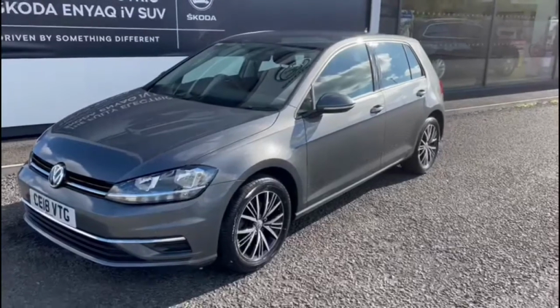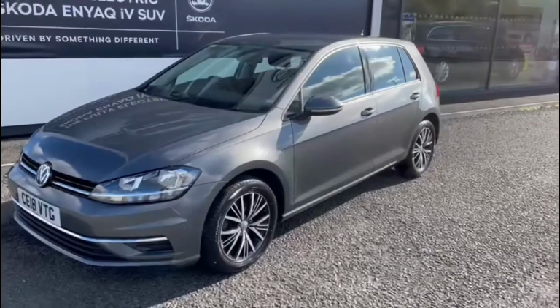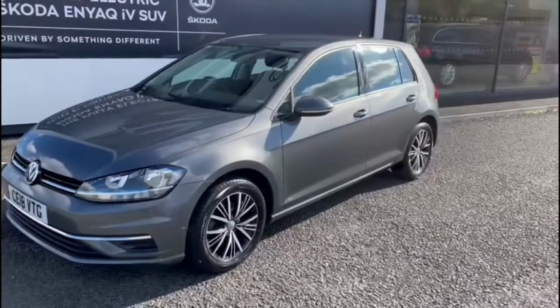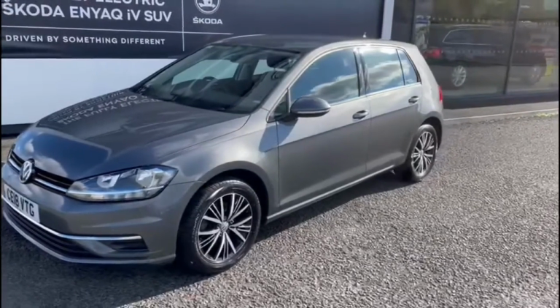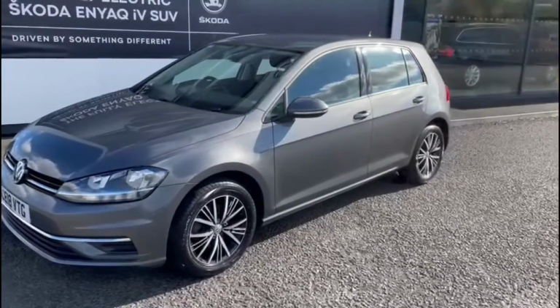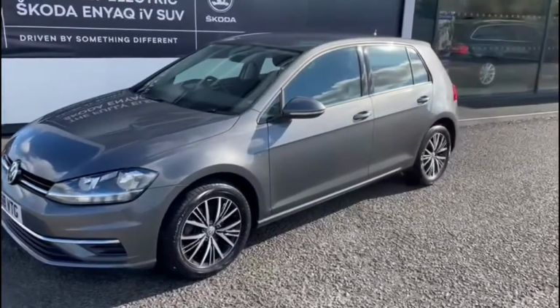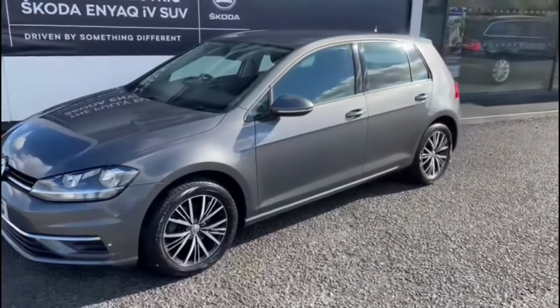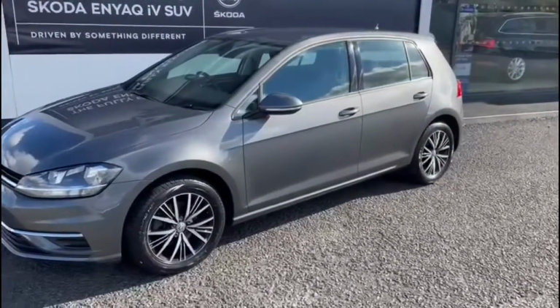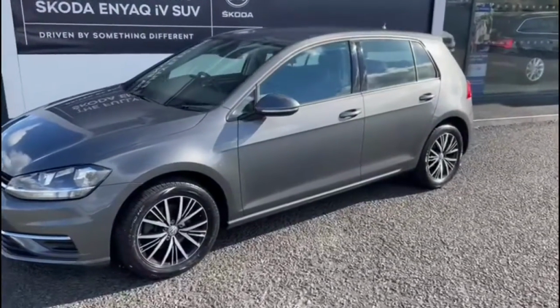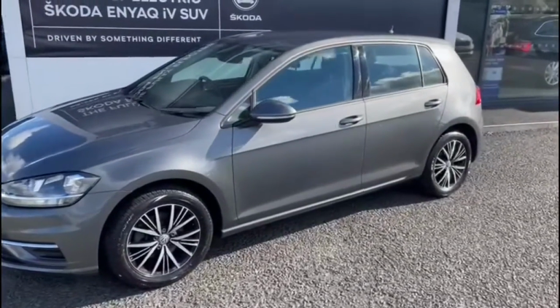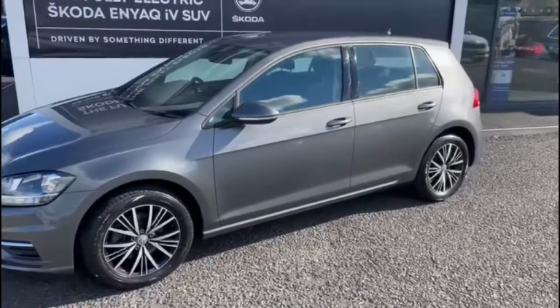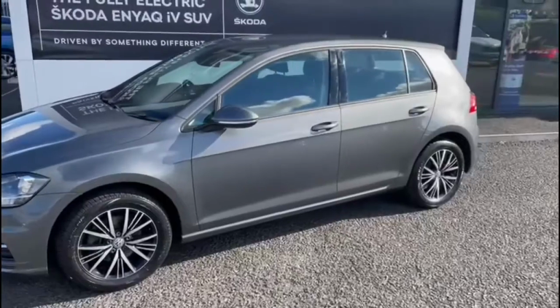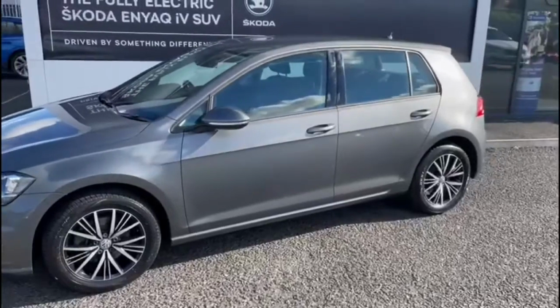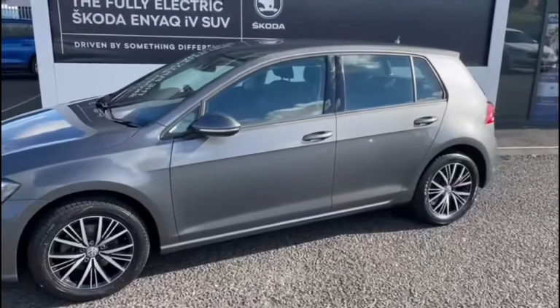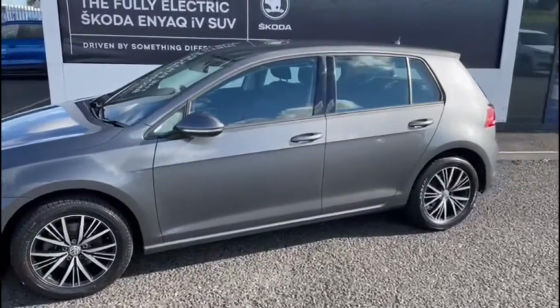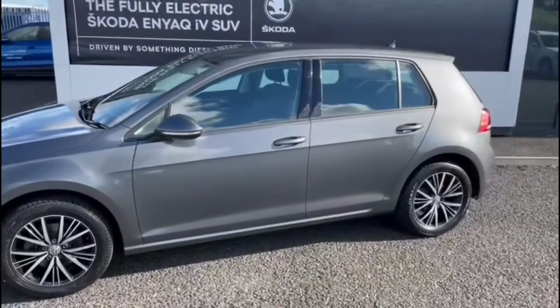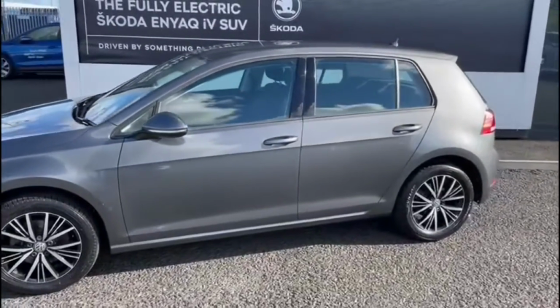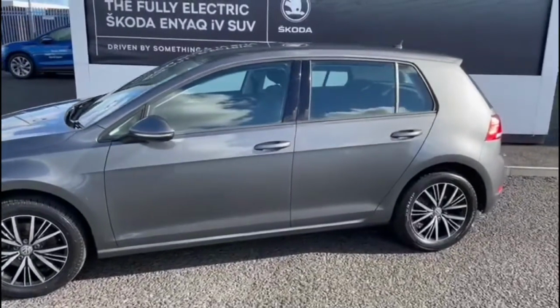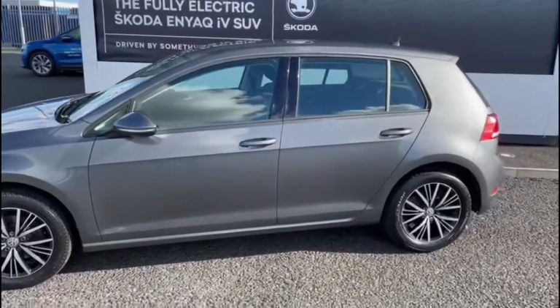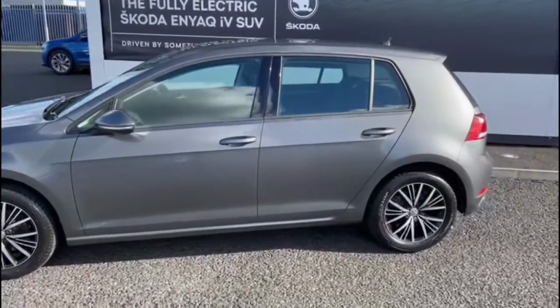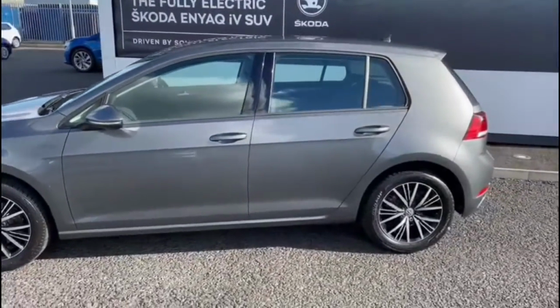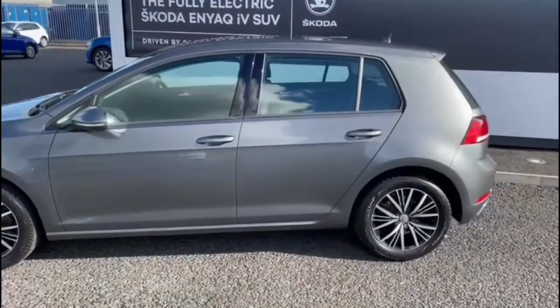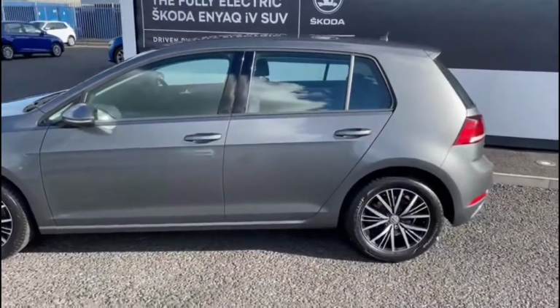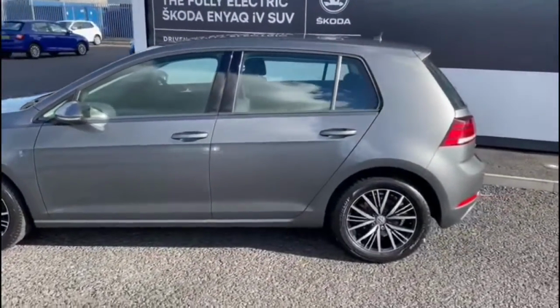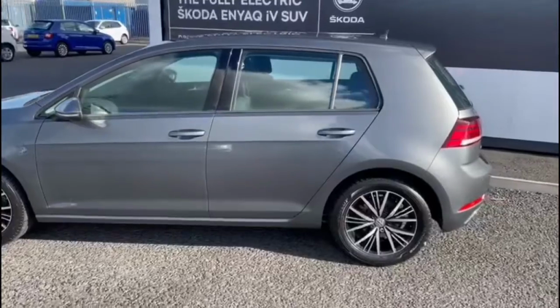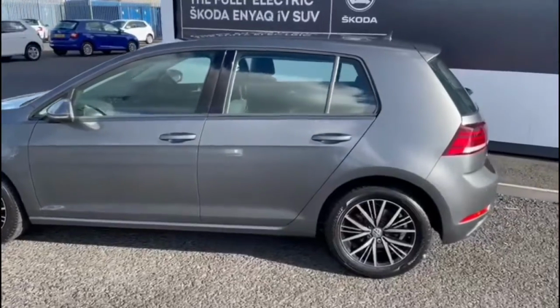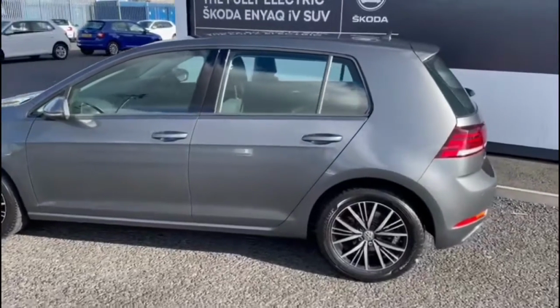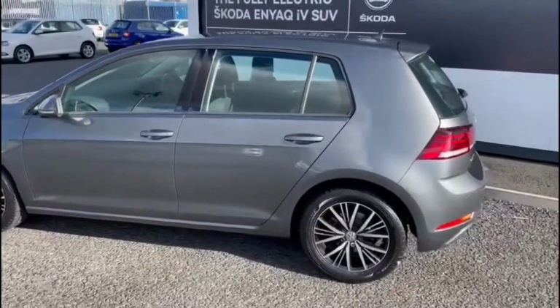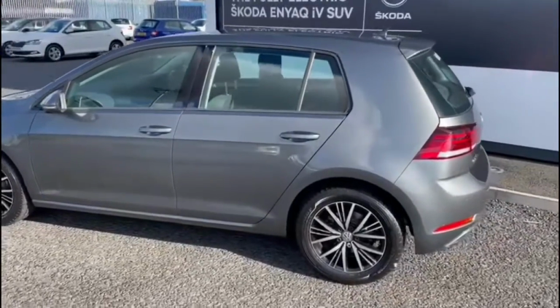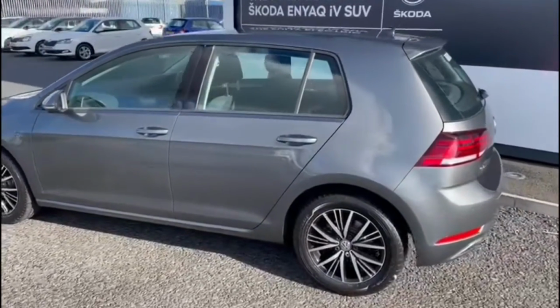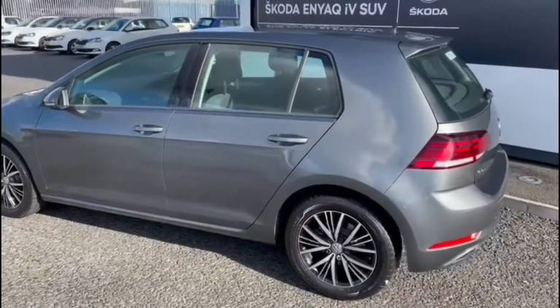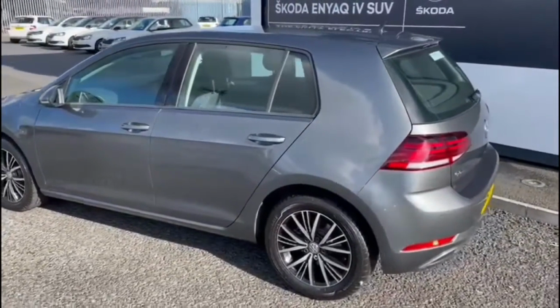This is a 2018 Volkswagen Golf. It's a 1.4 TSI and it's a SE NAV model. The car has 18,487 miles on the clock.